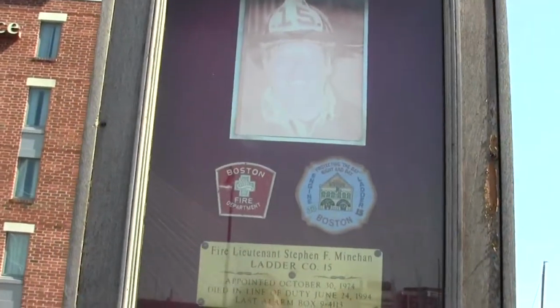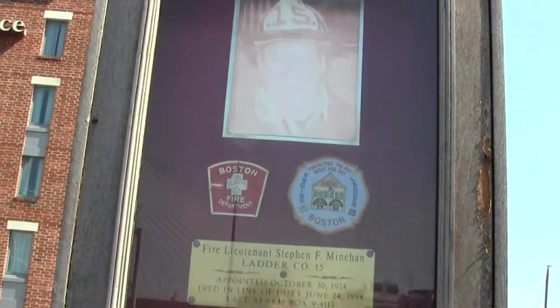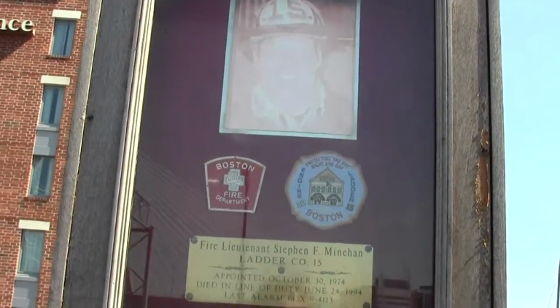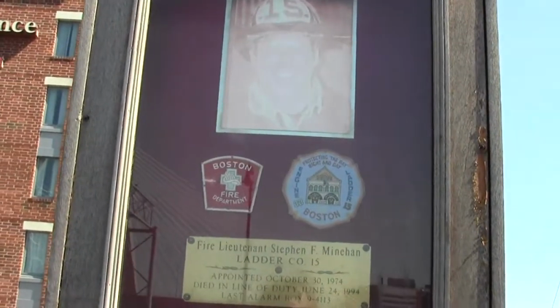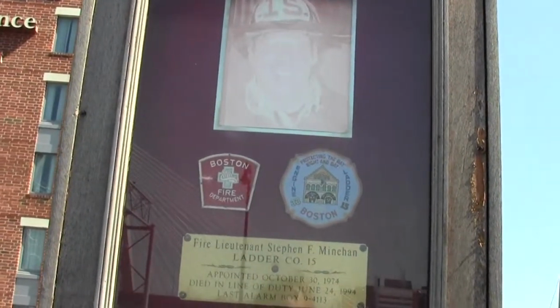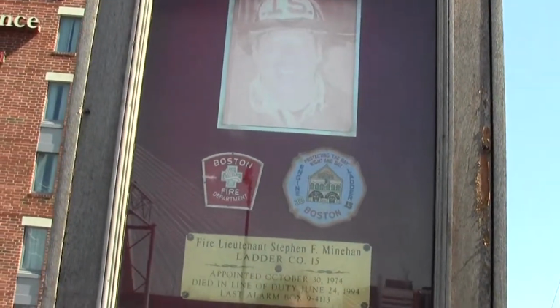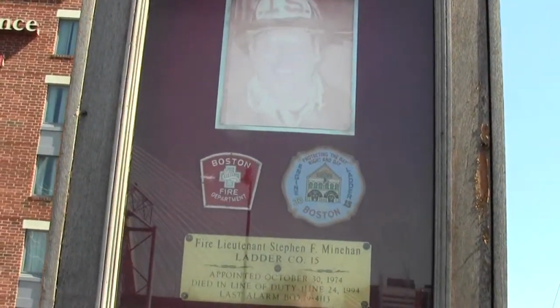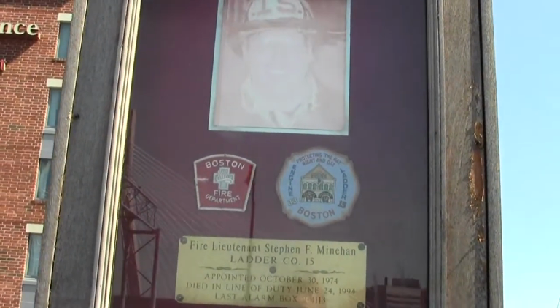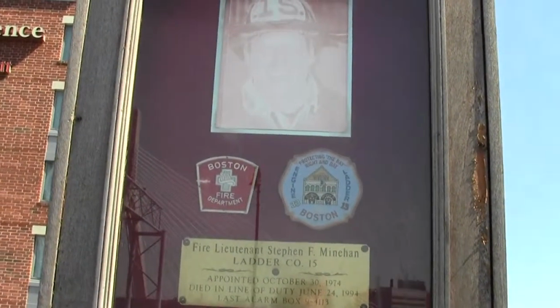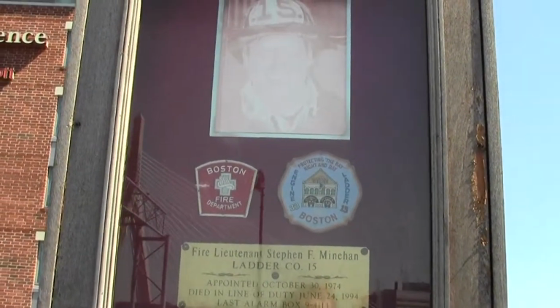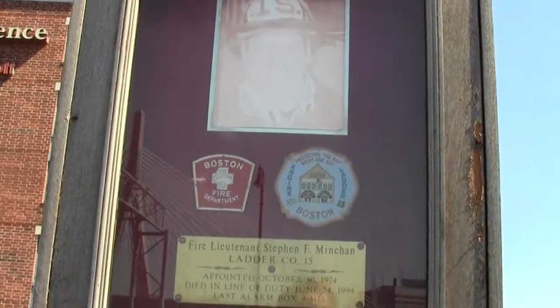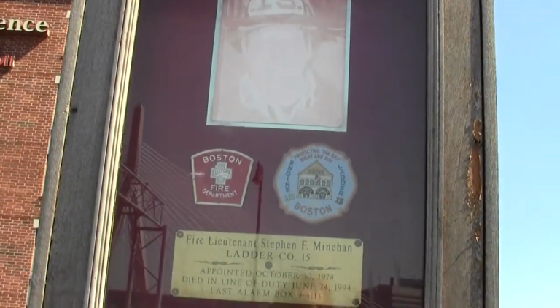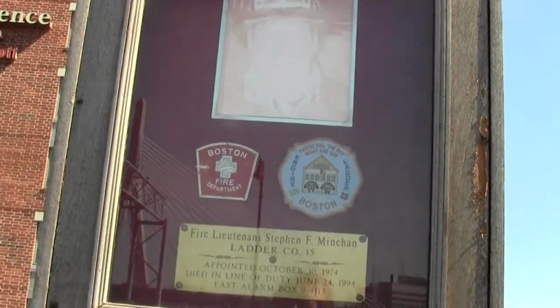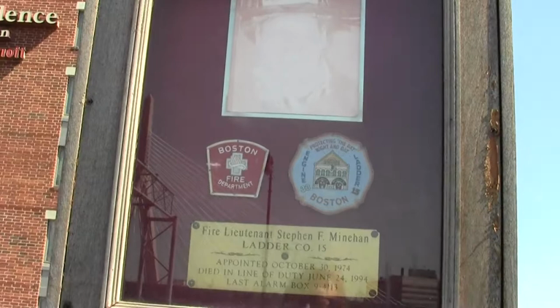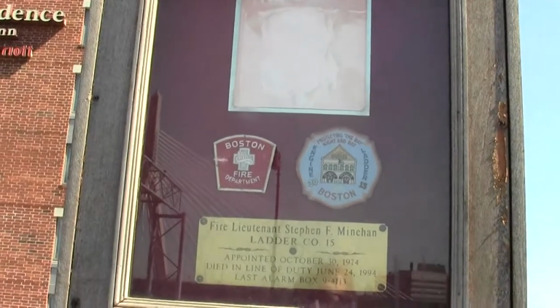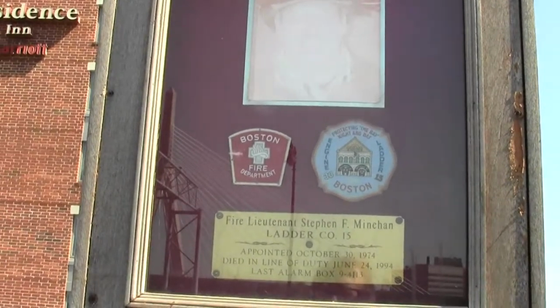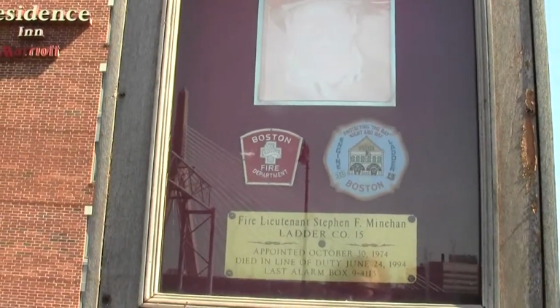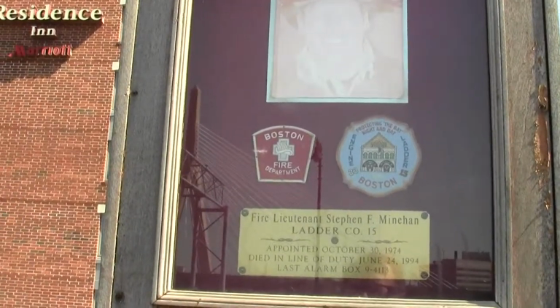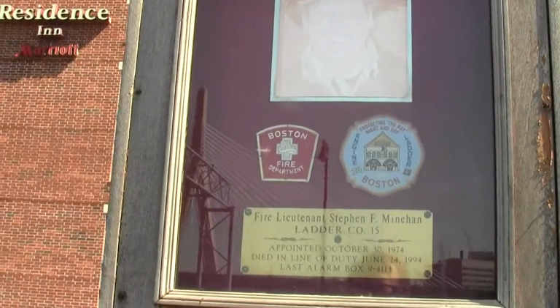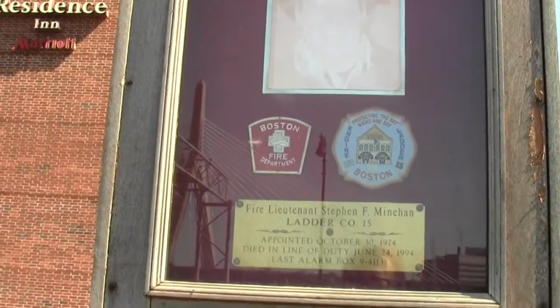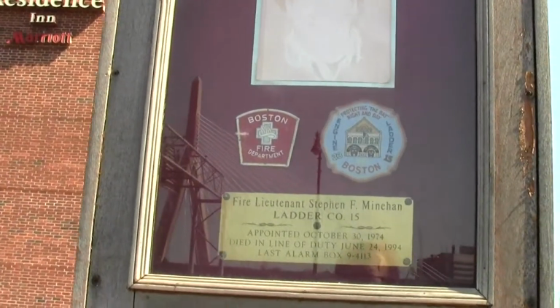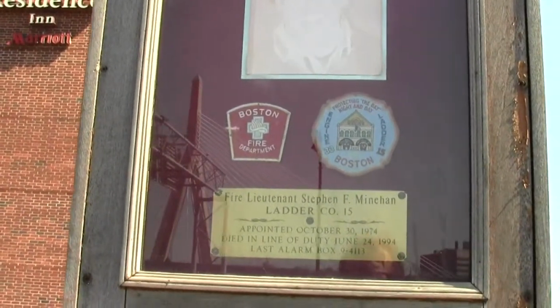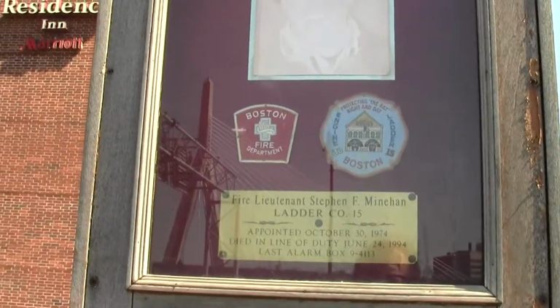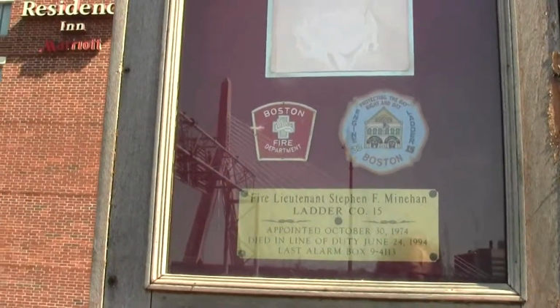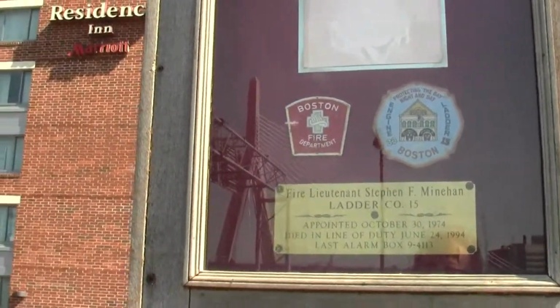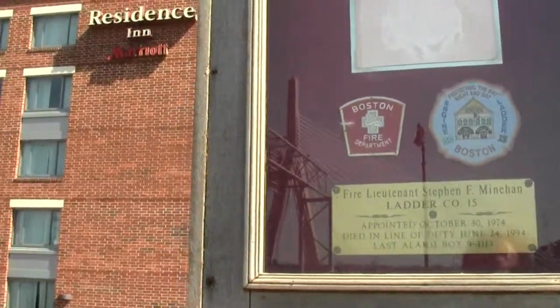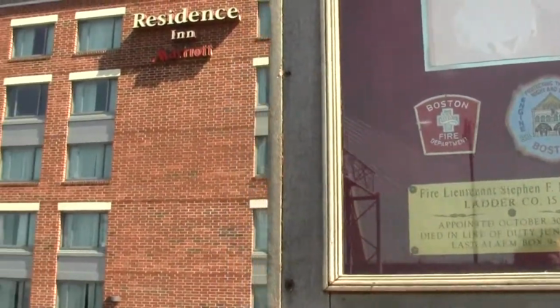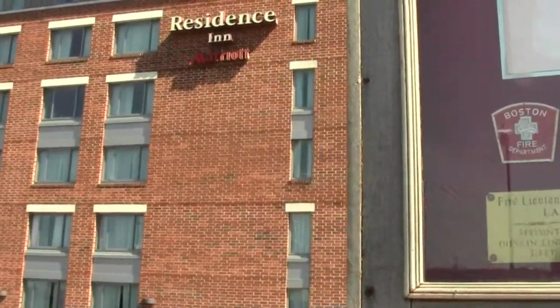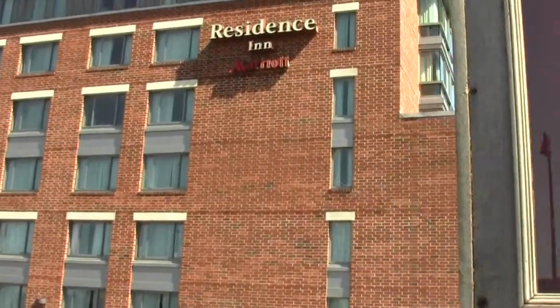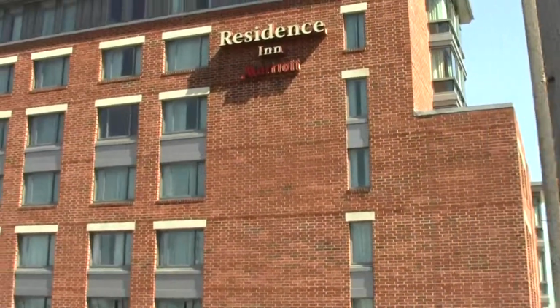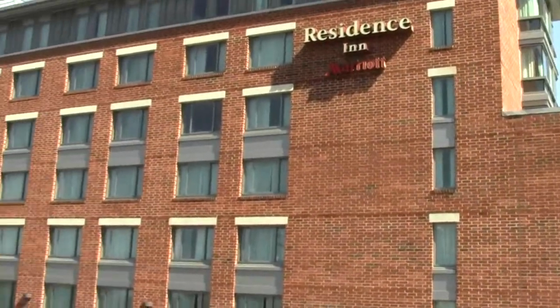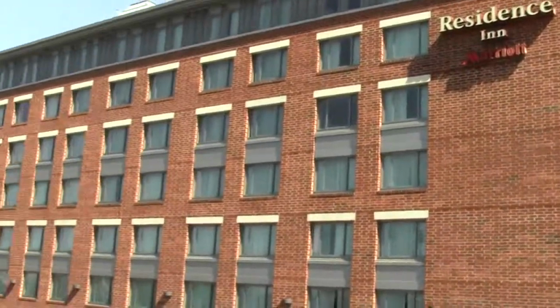Some poor schlub fireman bought it from some disaster here in 1994.